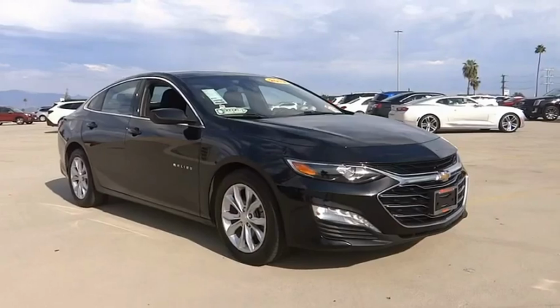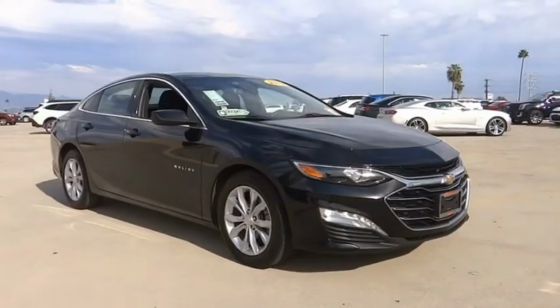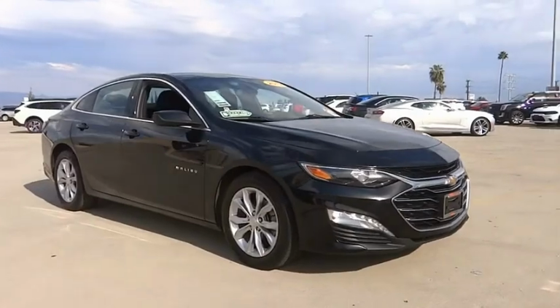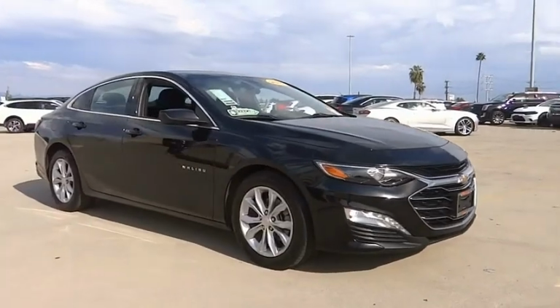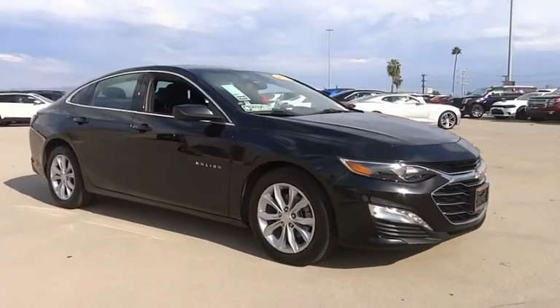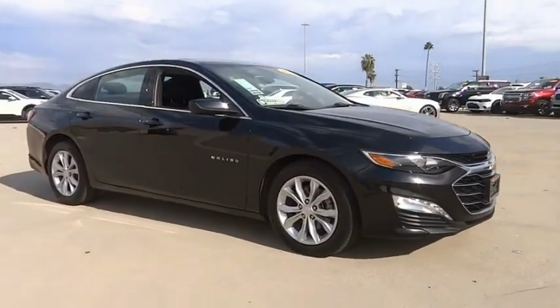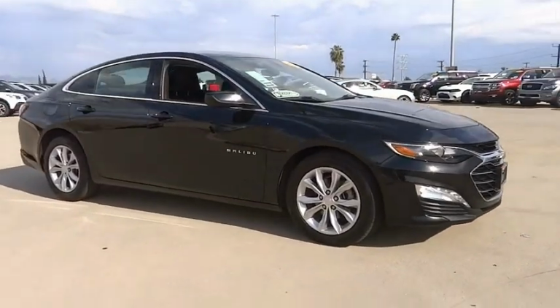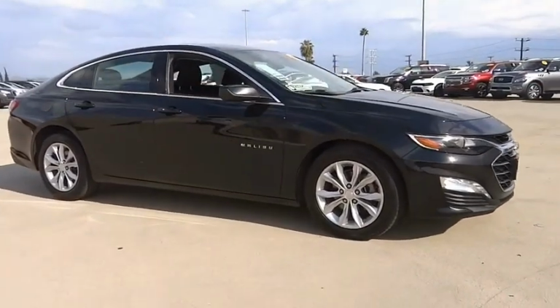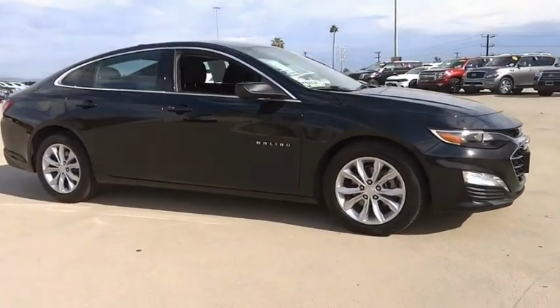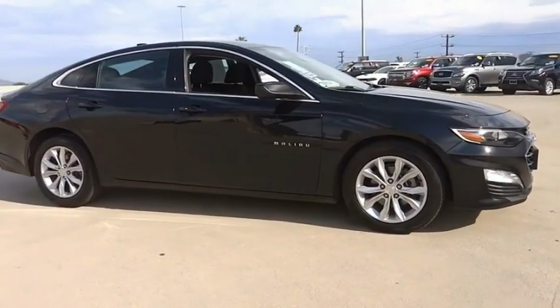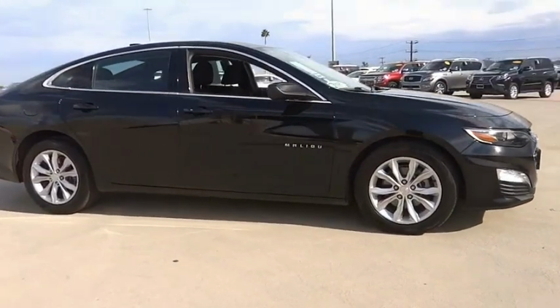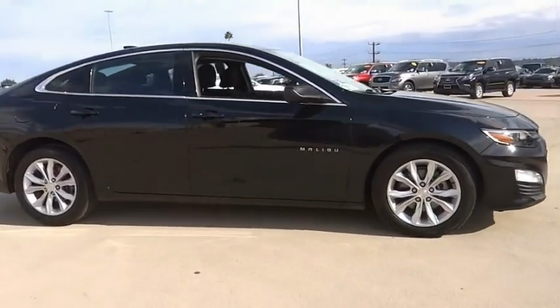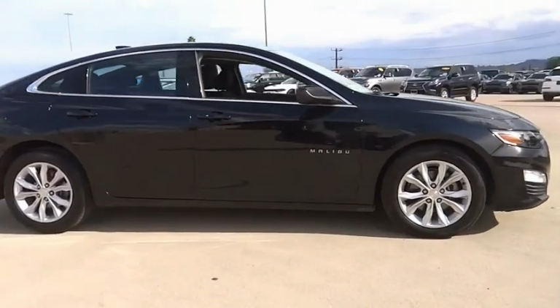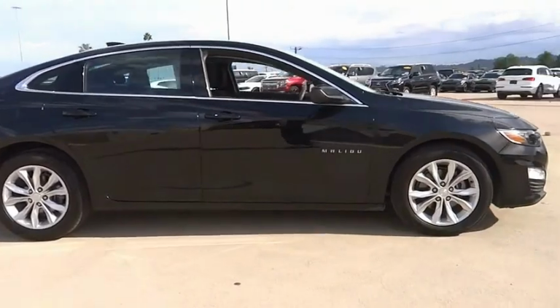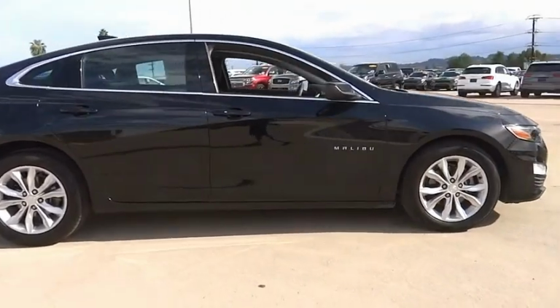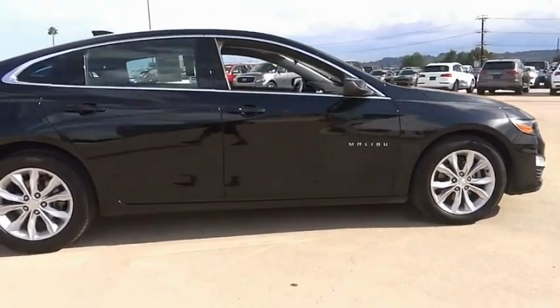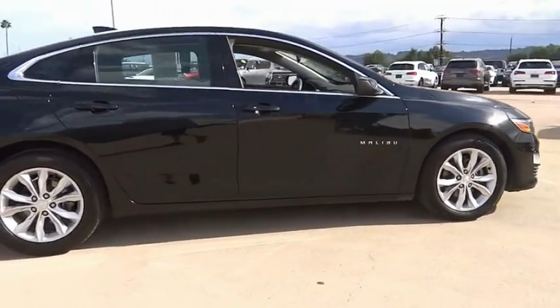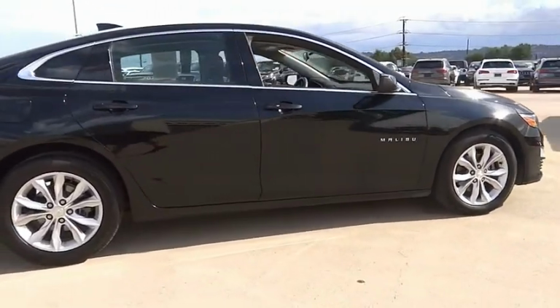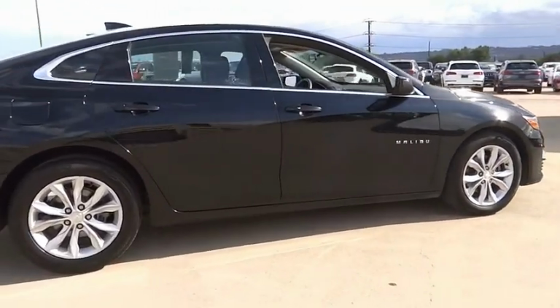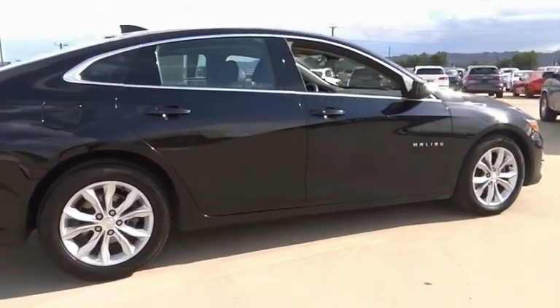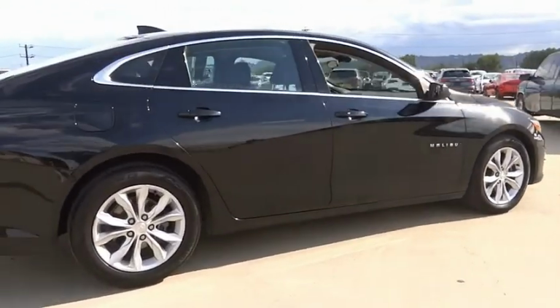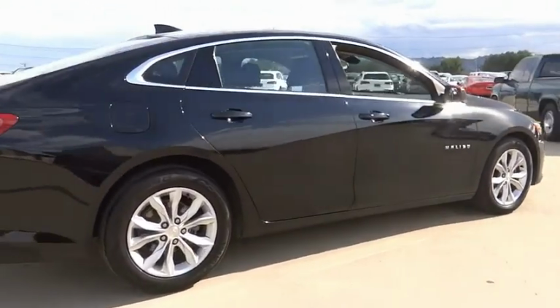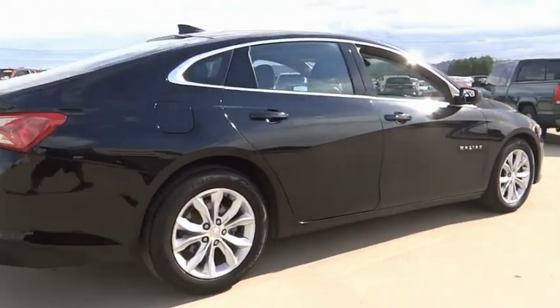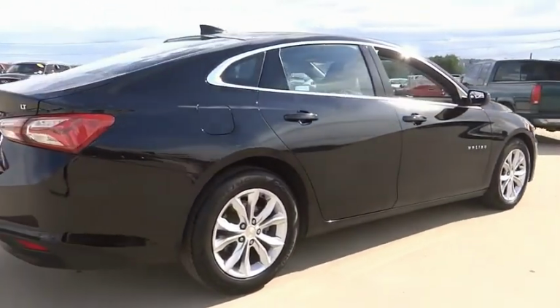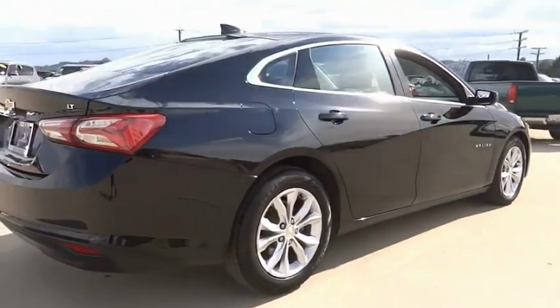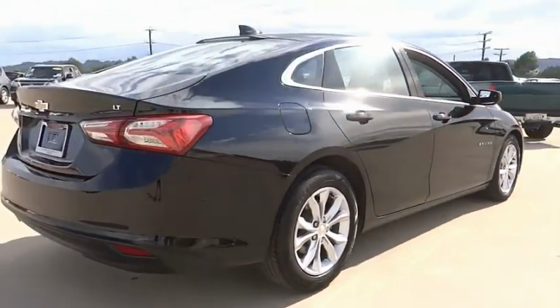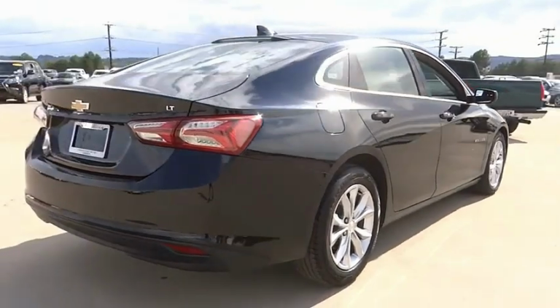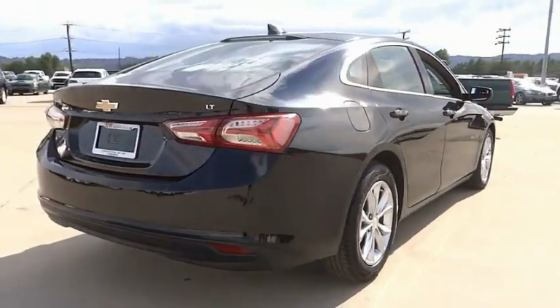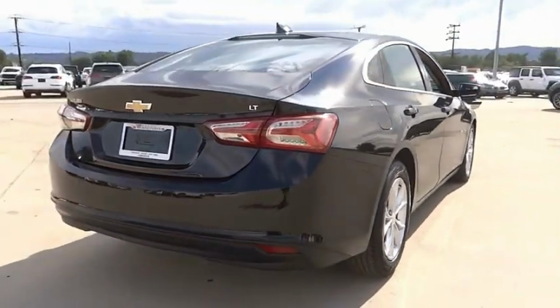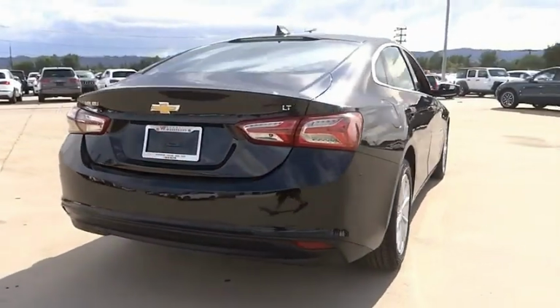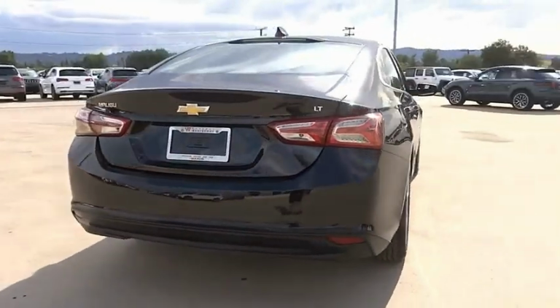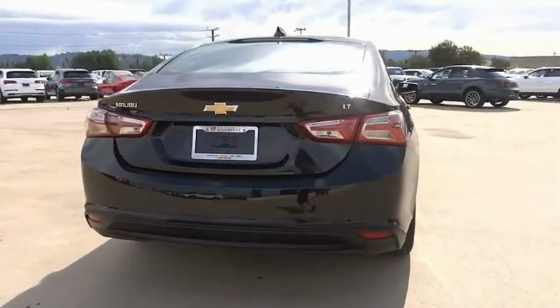Take a ride in the 2019 Malibu. A combination of performance and fuel economy, the Malibu is a great commuting car. This vehicle has less than 65,000 miles.